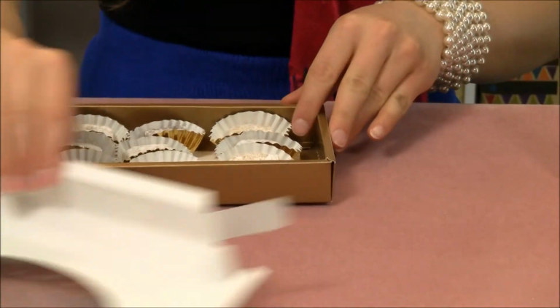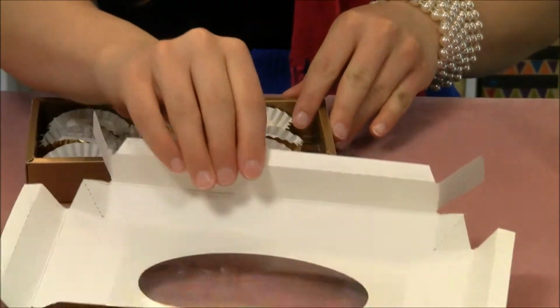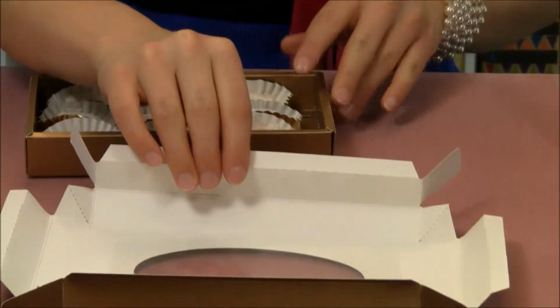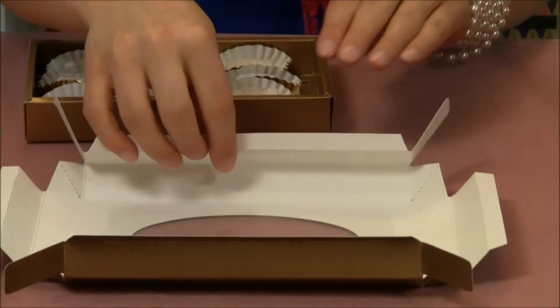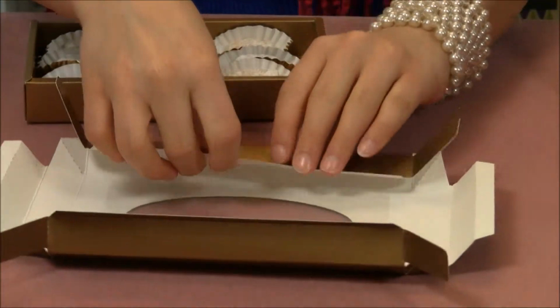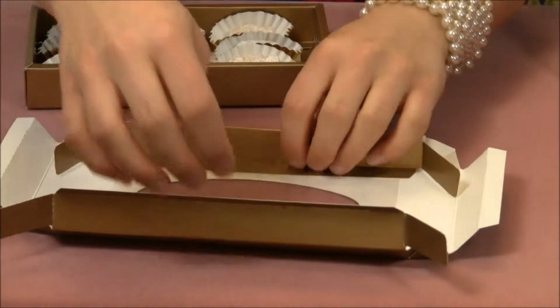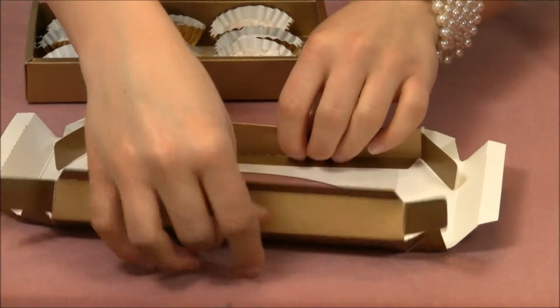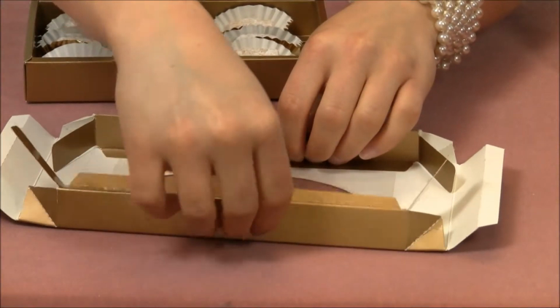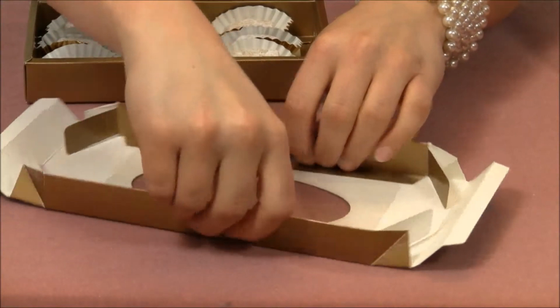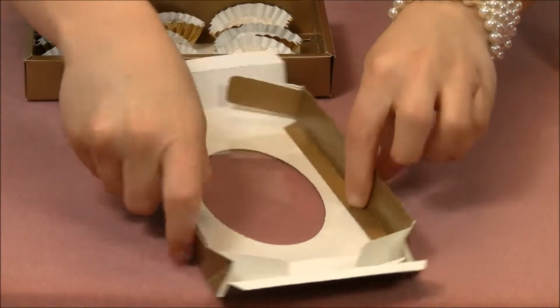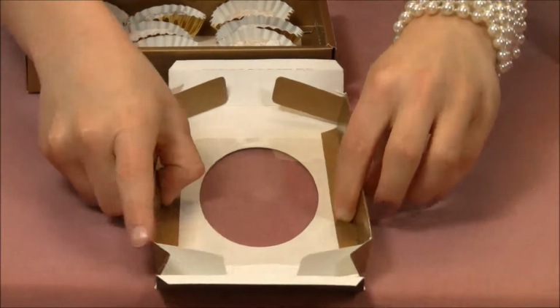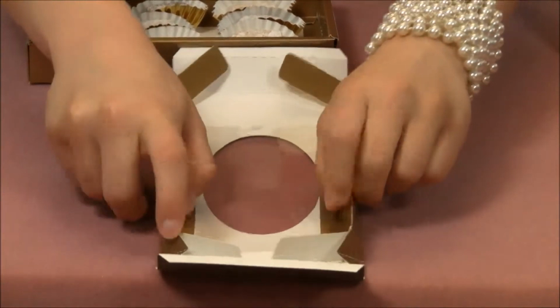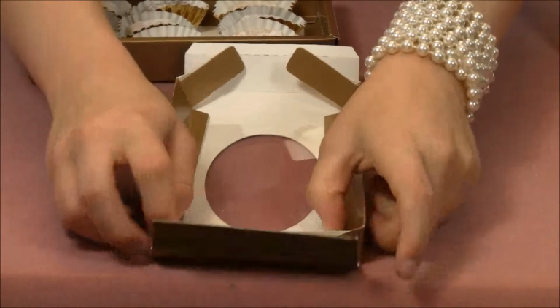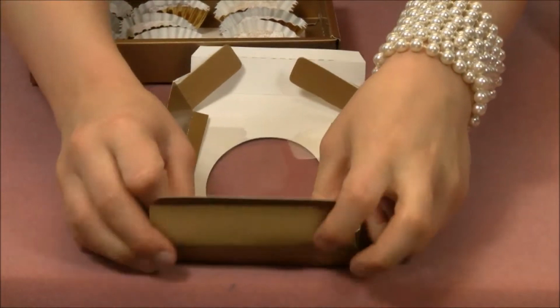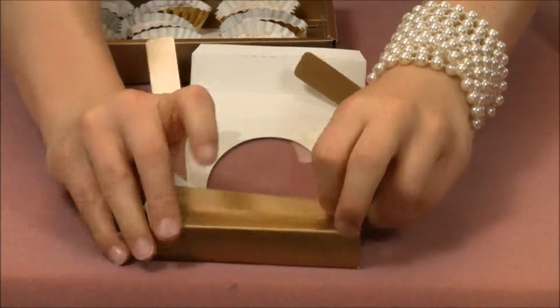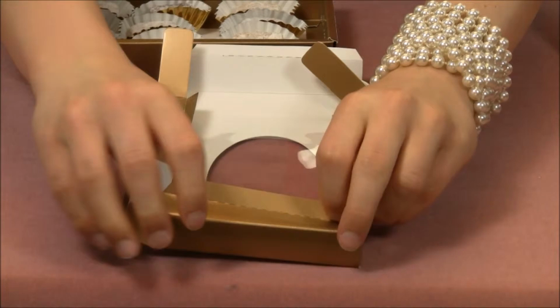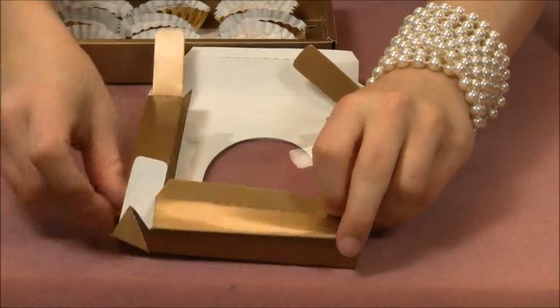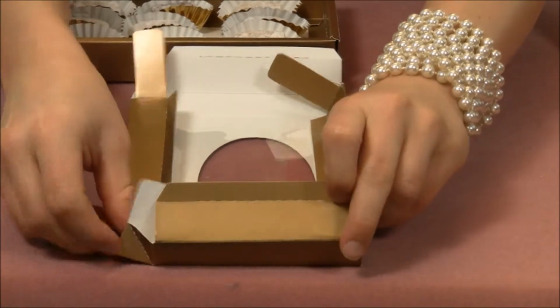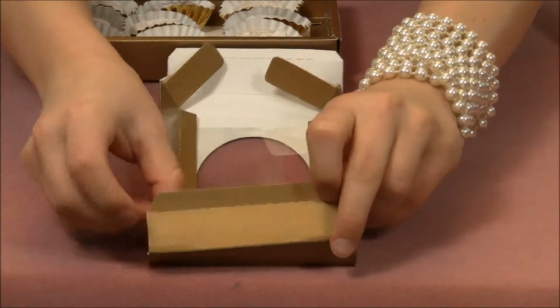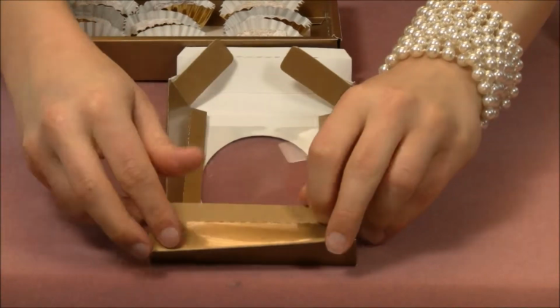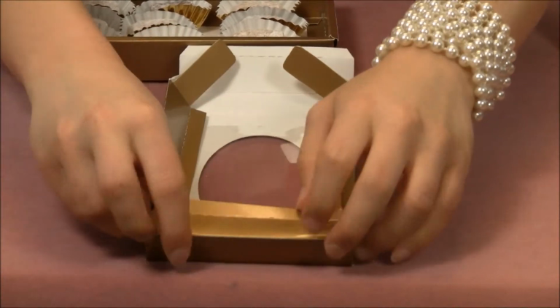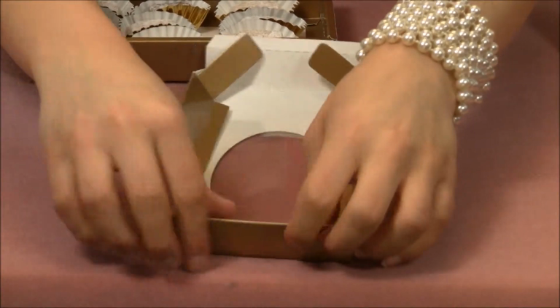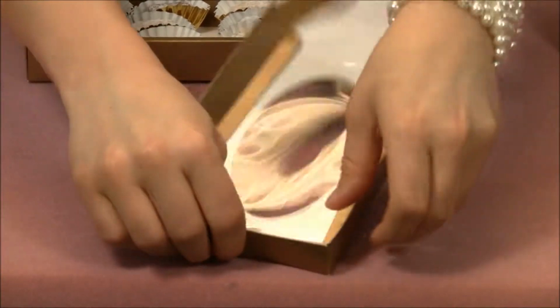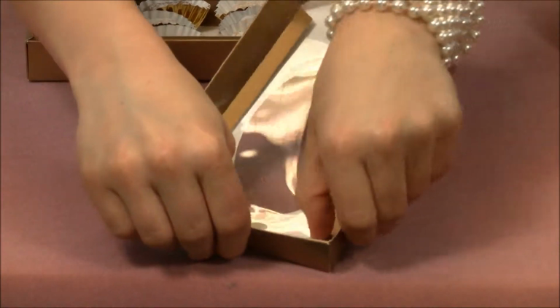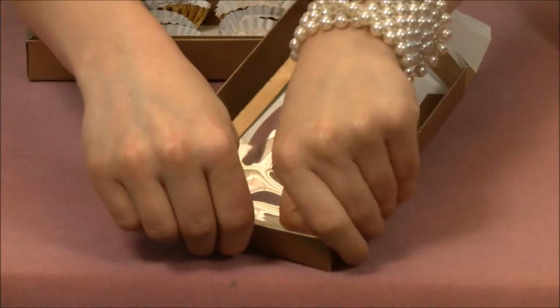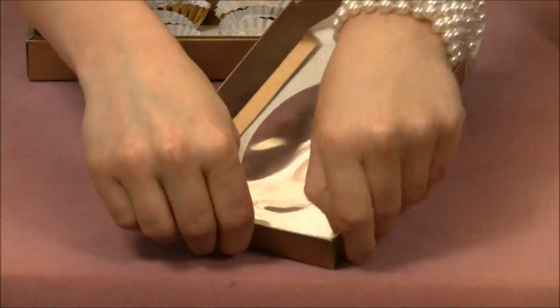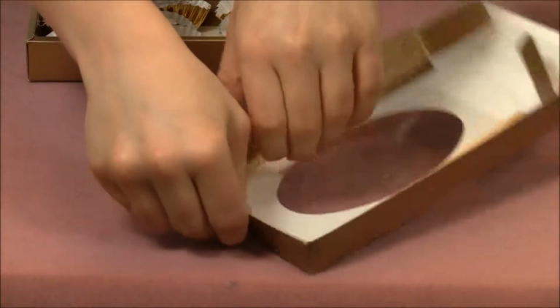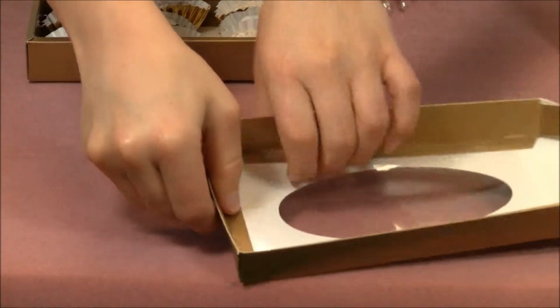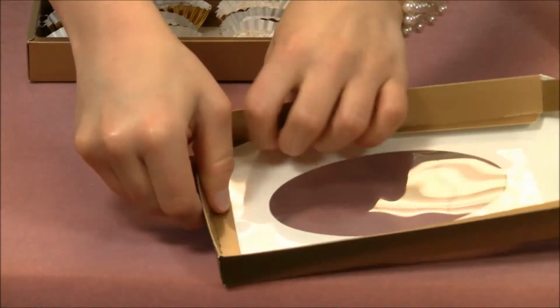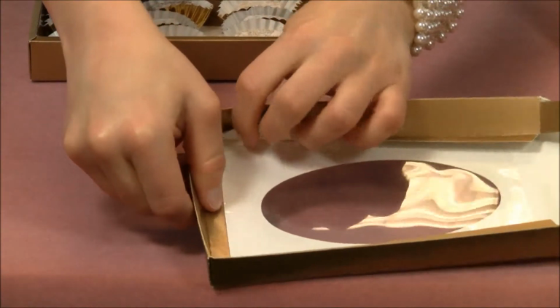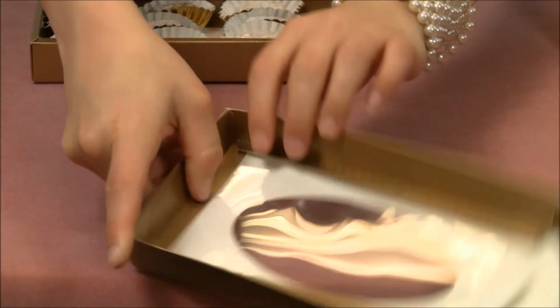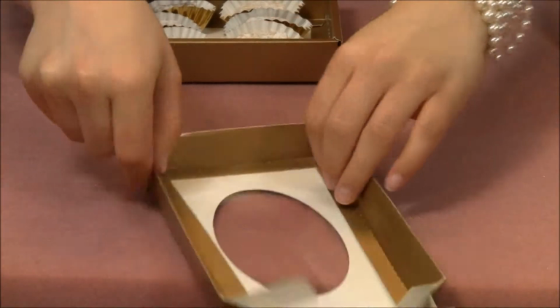Grab your top piece — same assembly. Fold in the sides and tuck that piece so that it stays right in place.